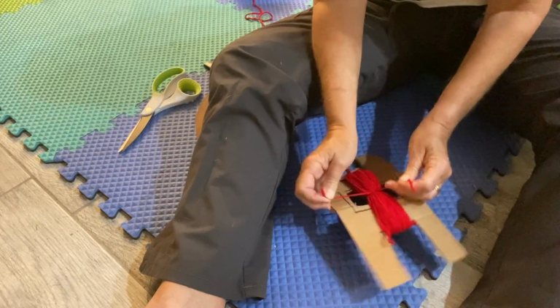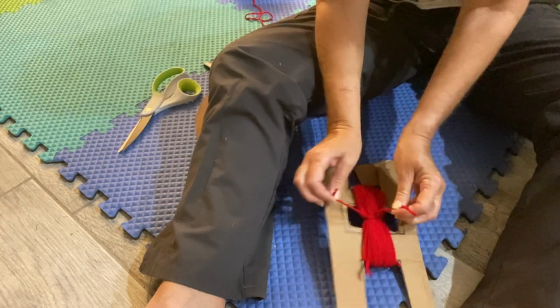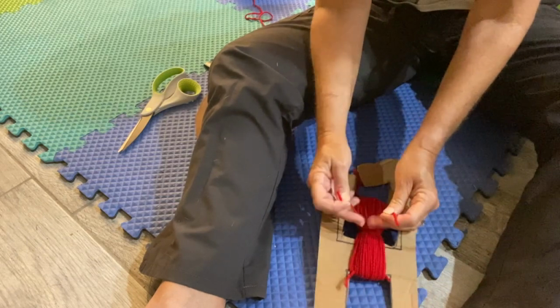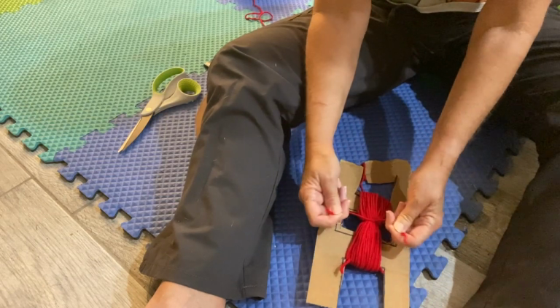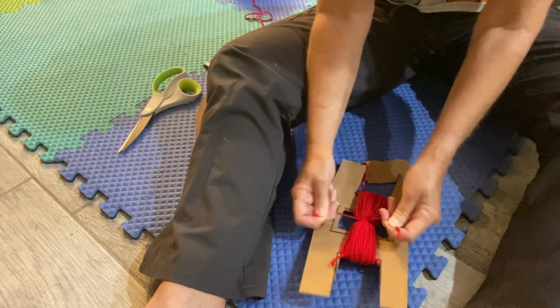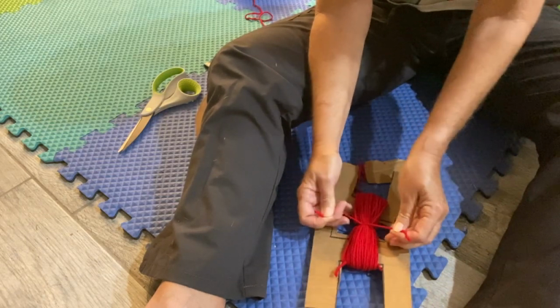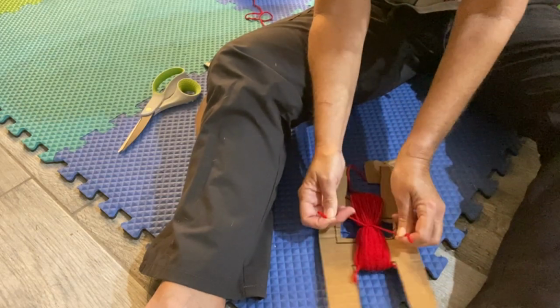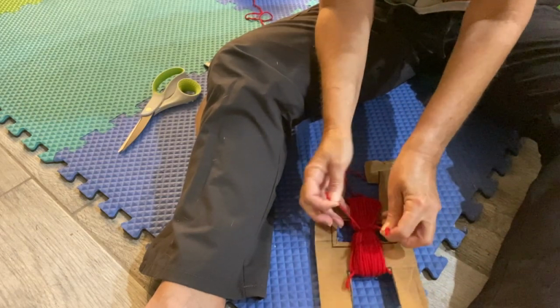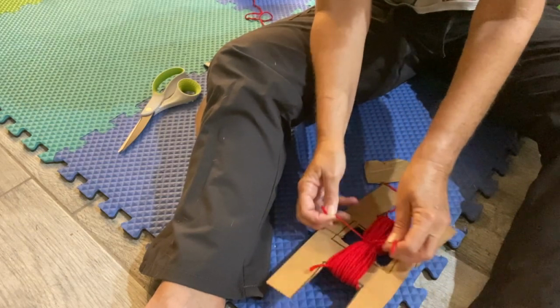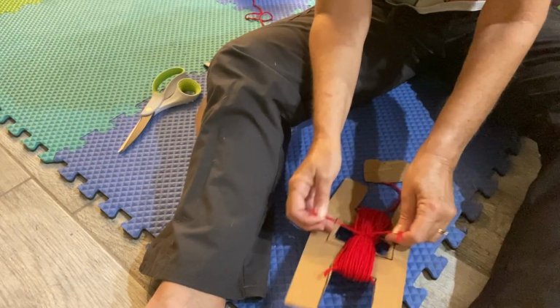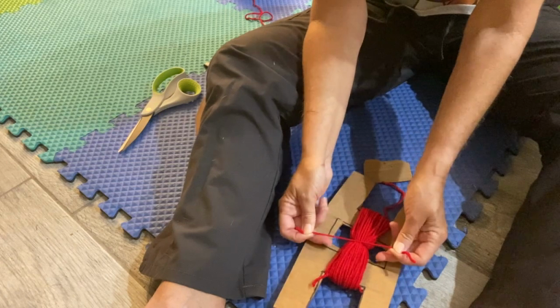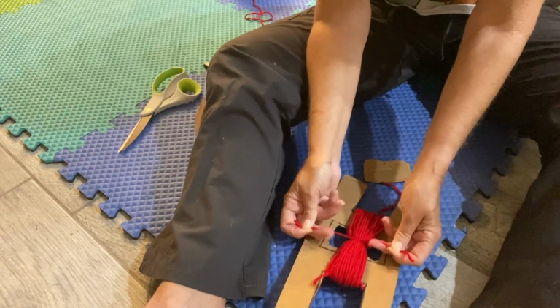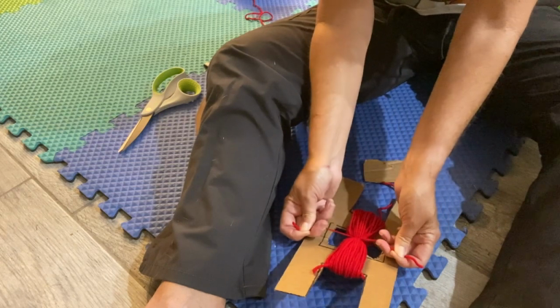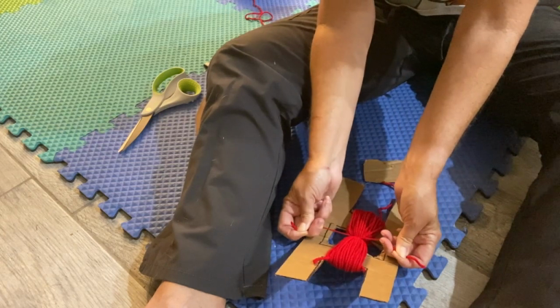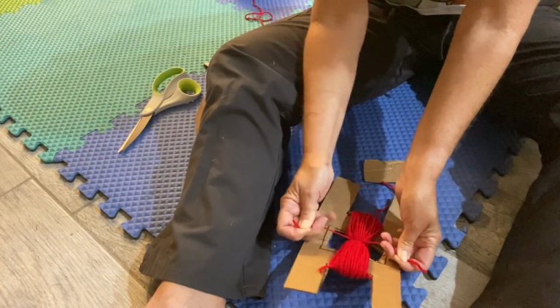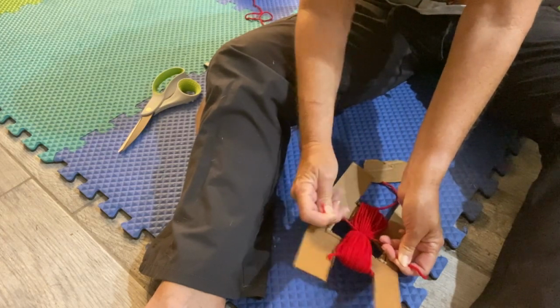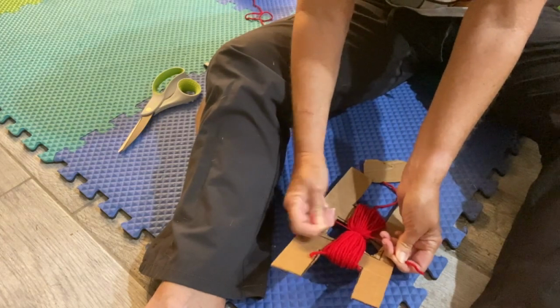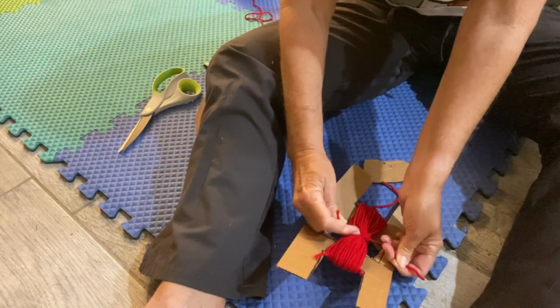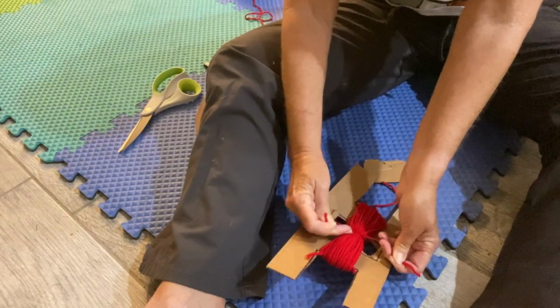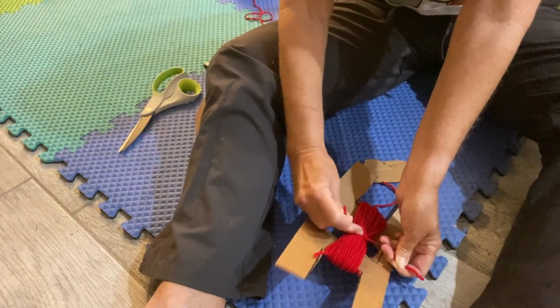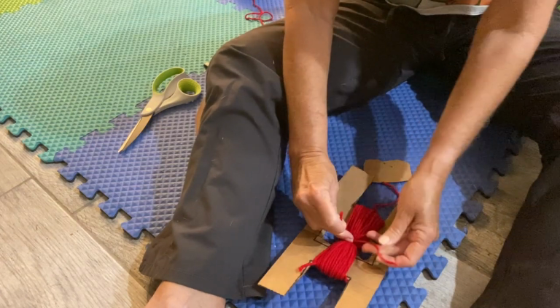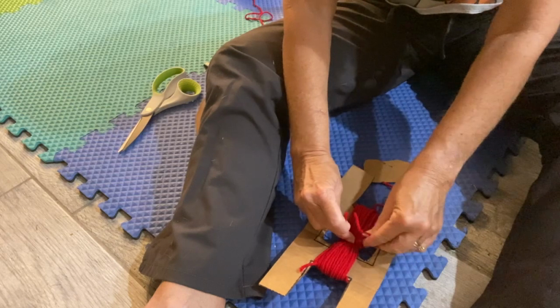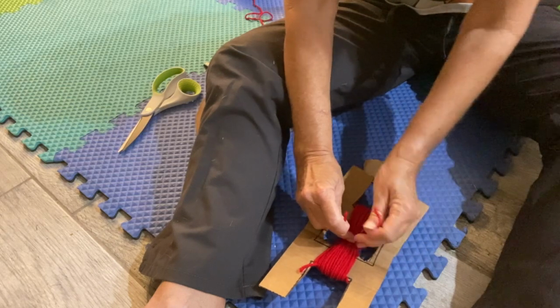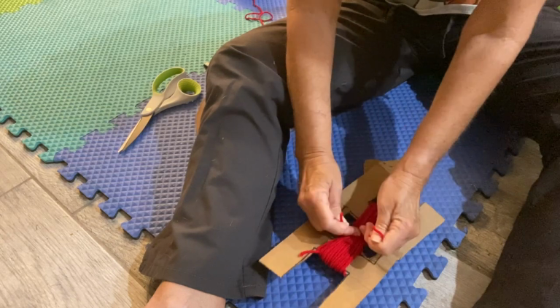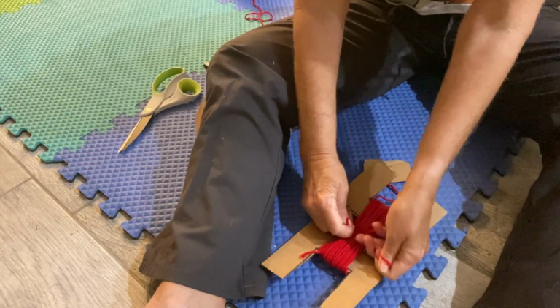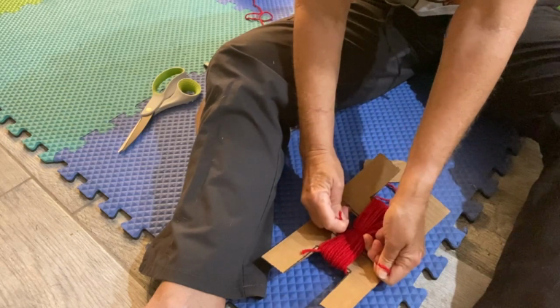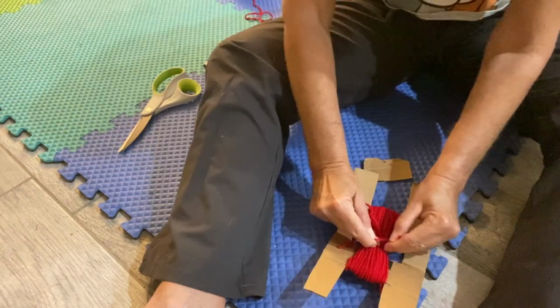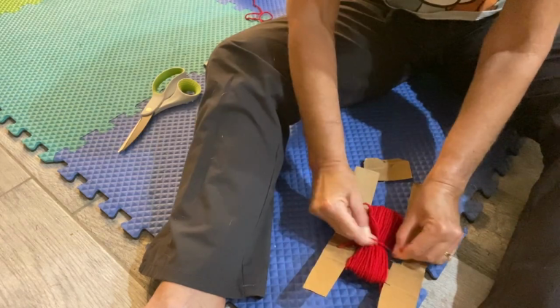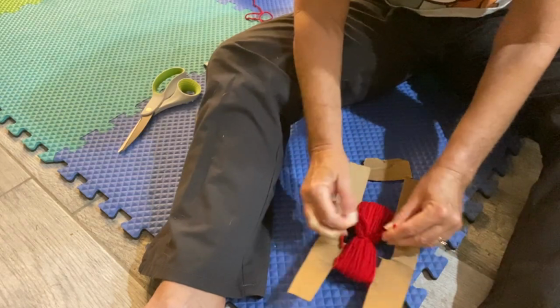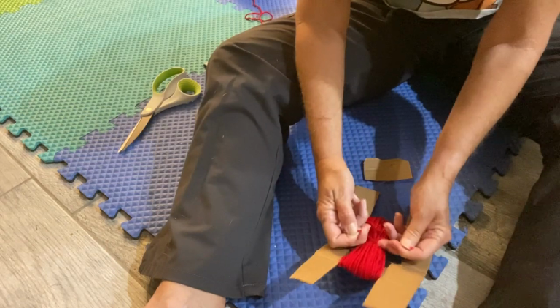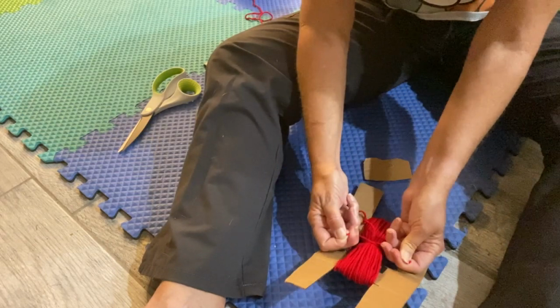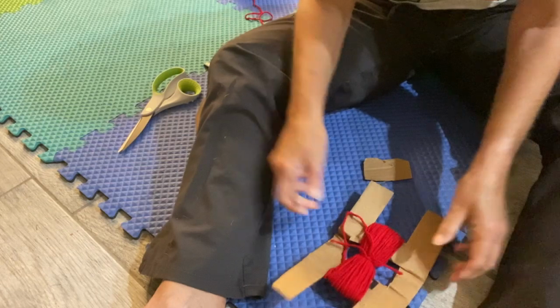You tie a knot right through the middle there — you want it nice and tight because this is the very center of your ball. Then pull it nice and tight.